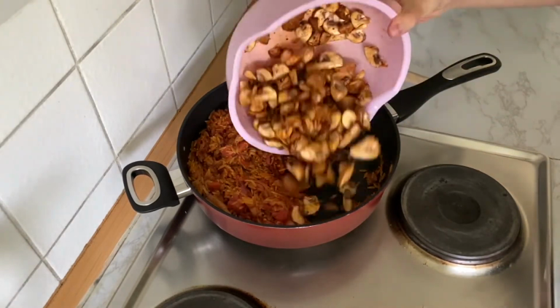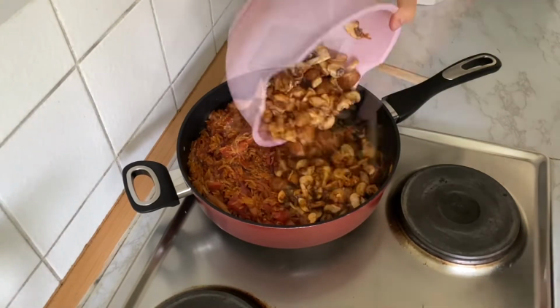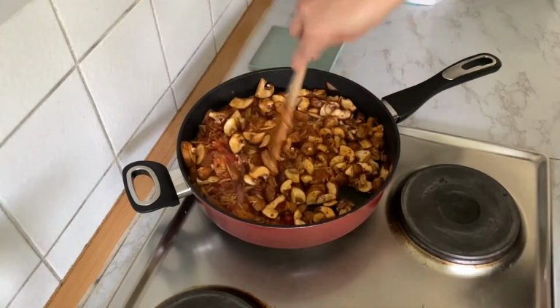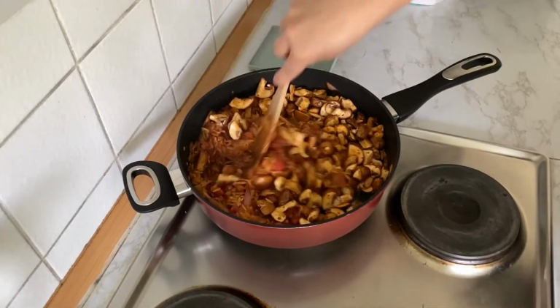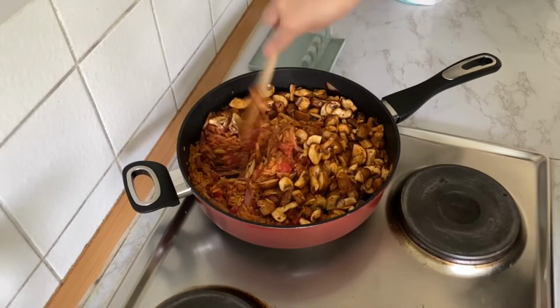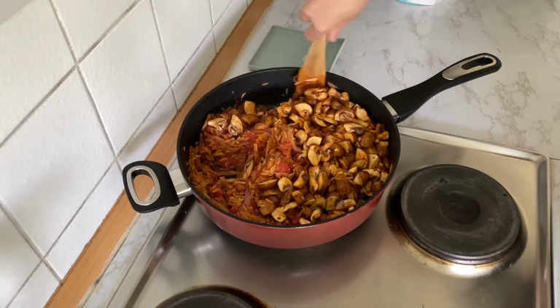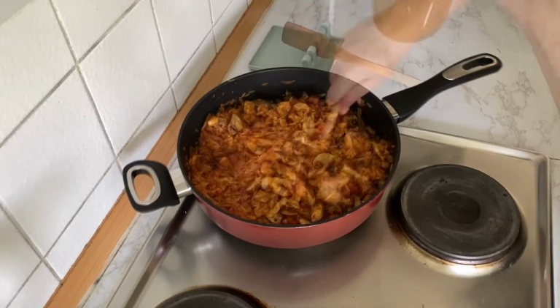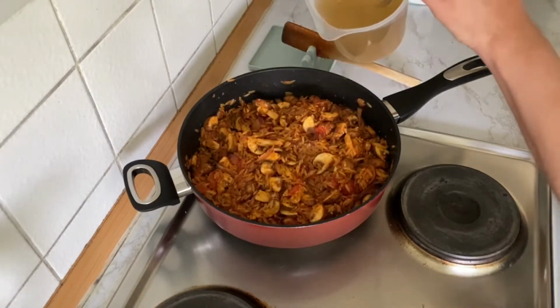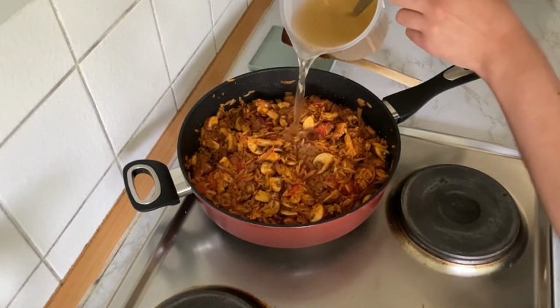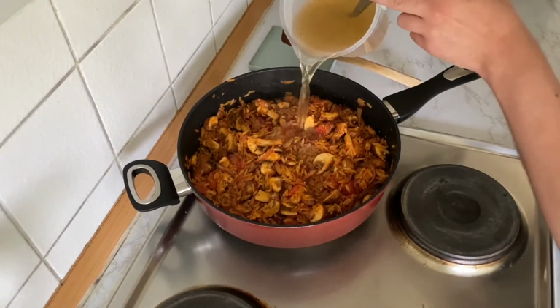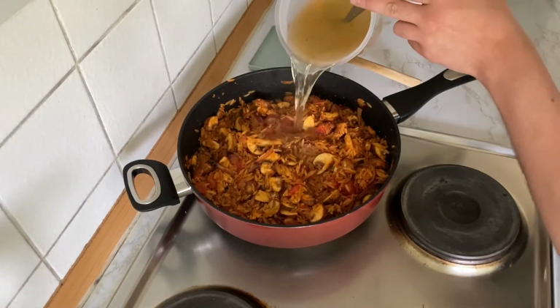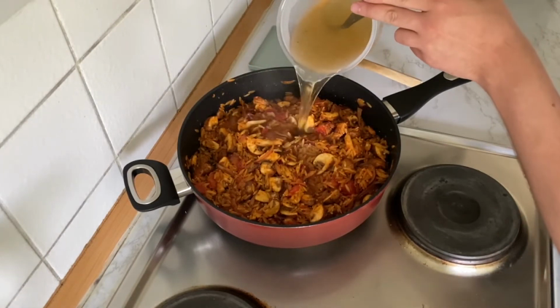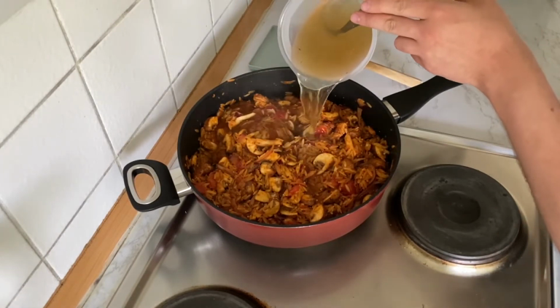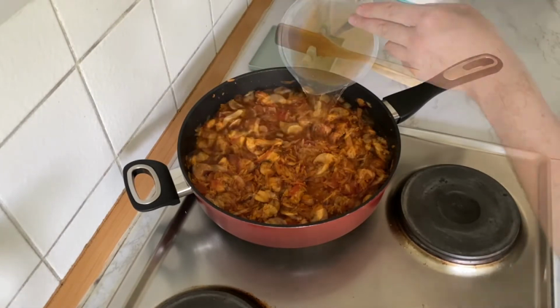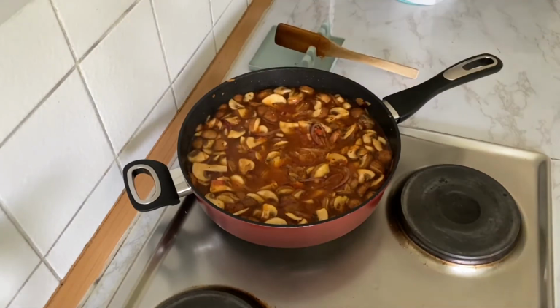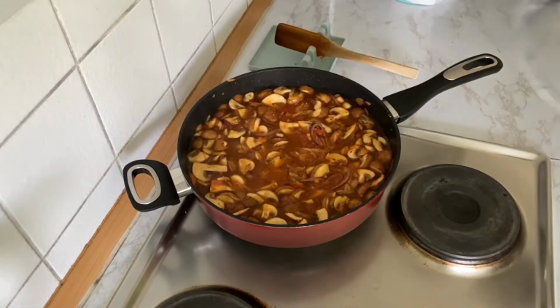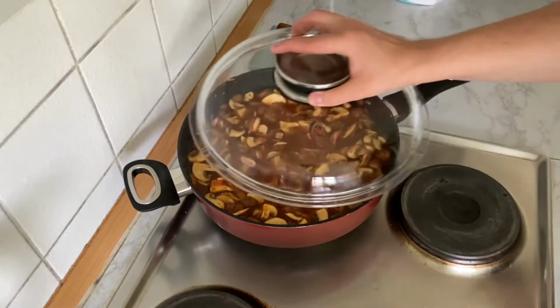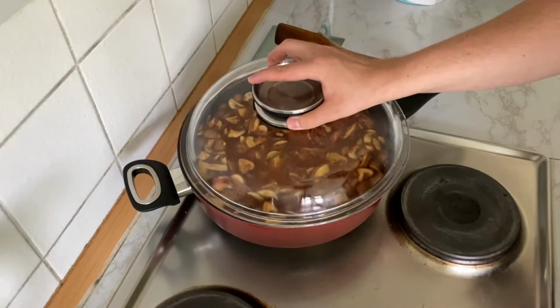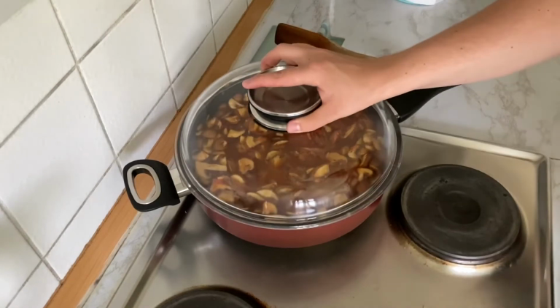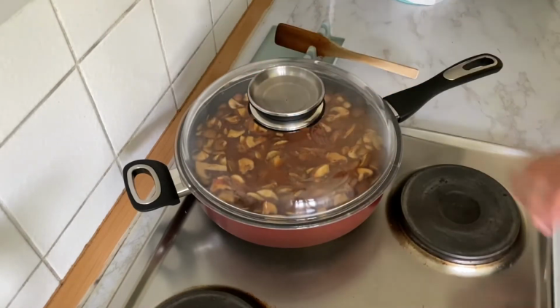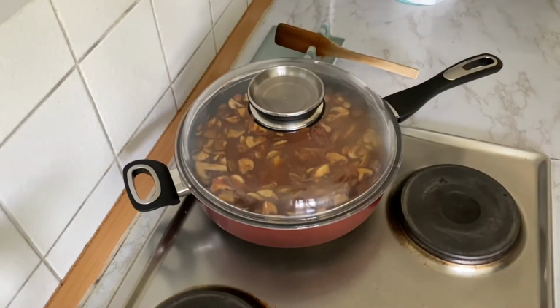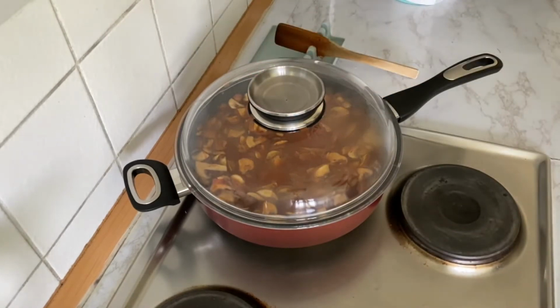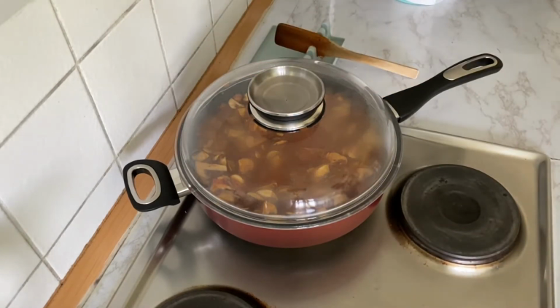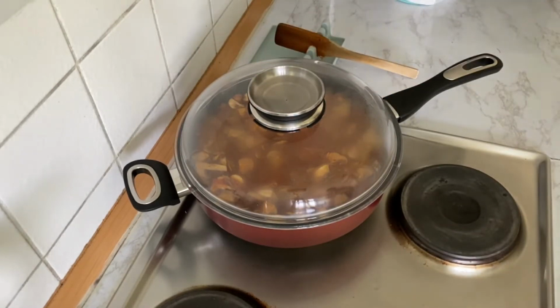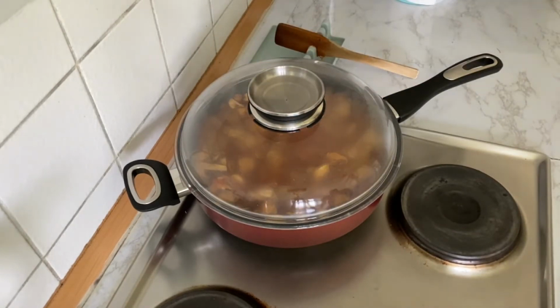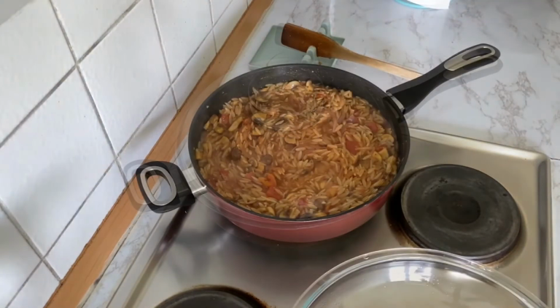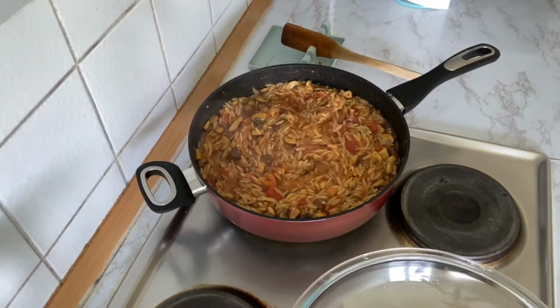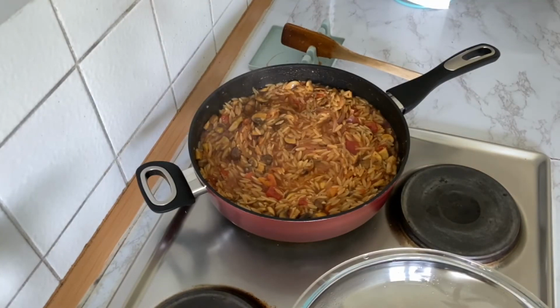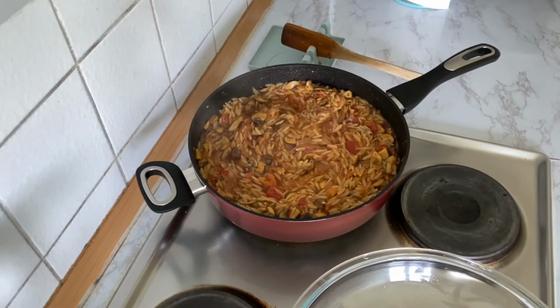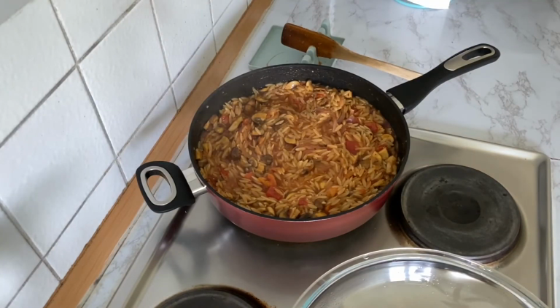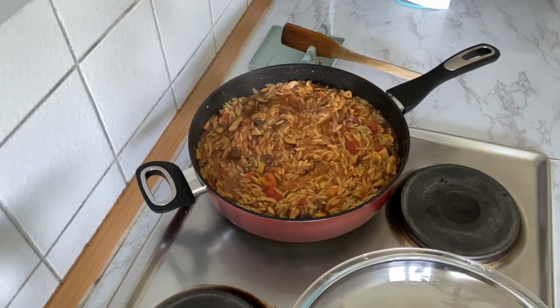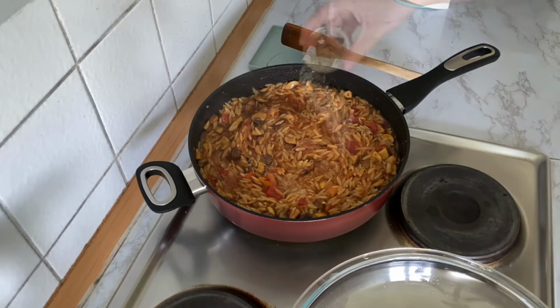Here you see me adding the mushrooms — they'll taste good though. Add your vegetable stock and bring it to a boil. Continue cooking for 10 minutes on a low heat. Stir every now and then so it doesn't stick to the bottom of your pan. If it gets too dry before the noodles are done, simply add some water and continue cooking.